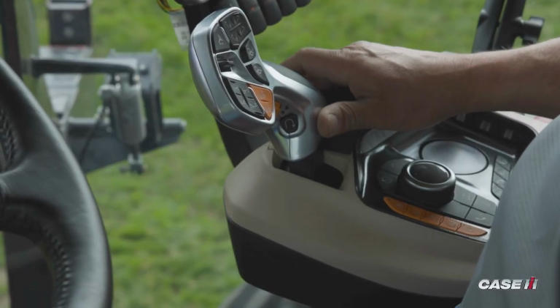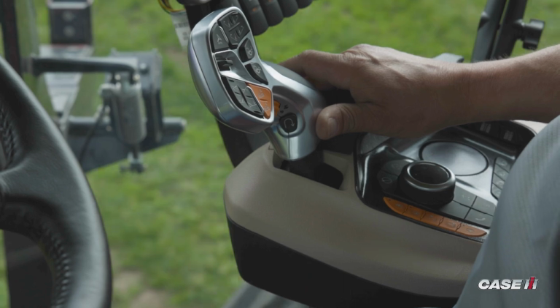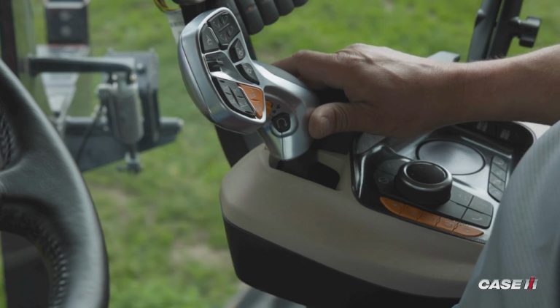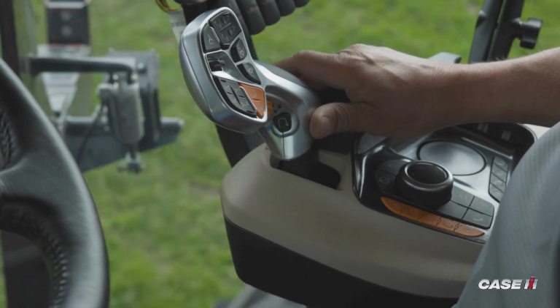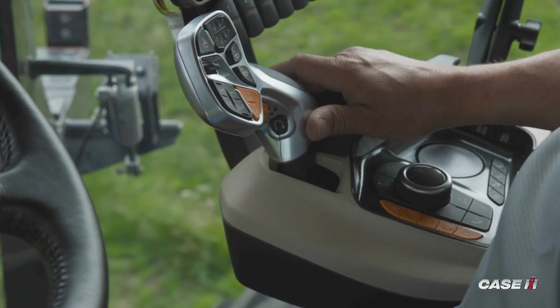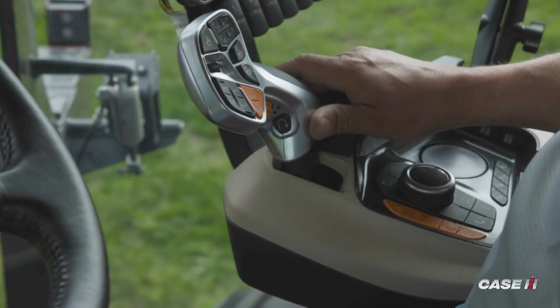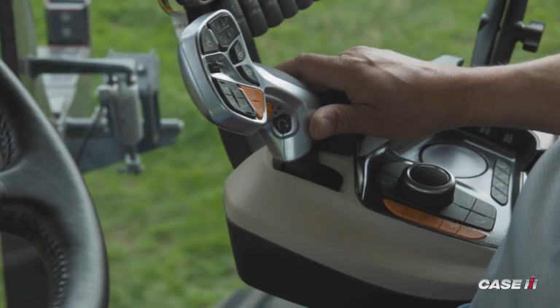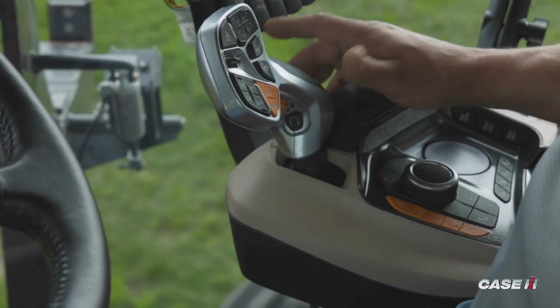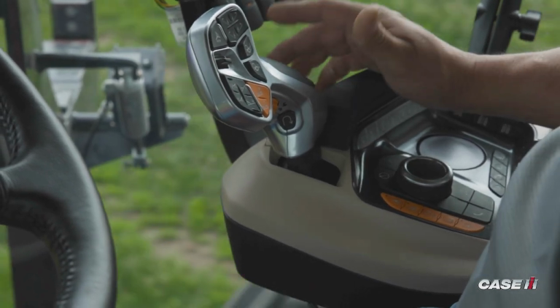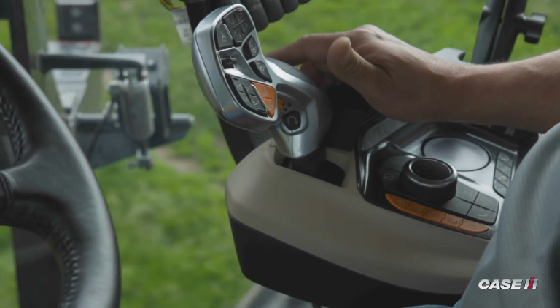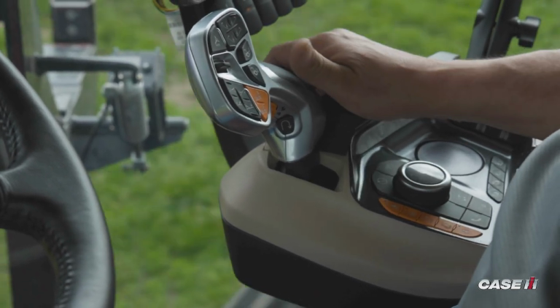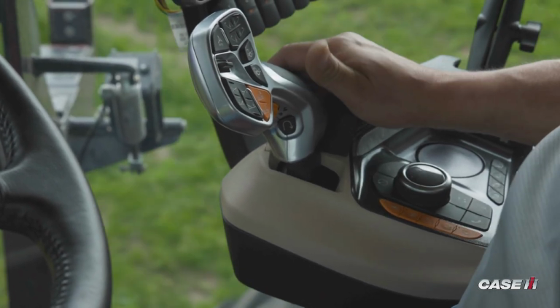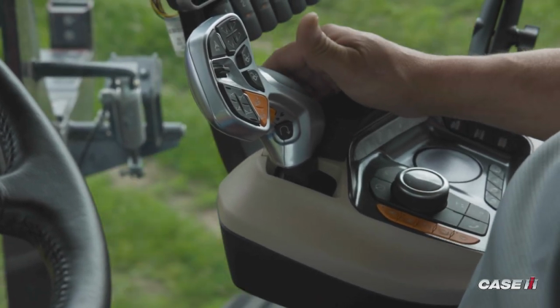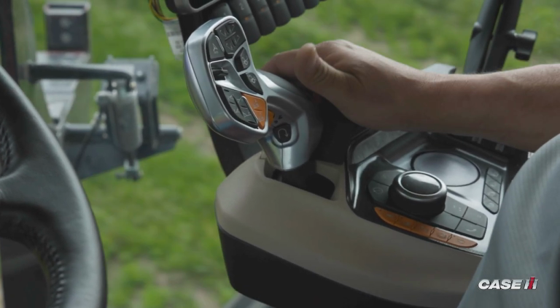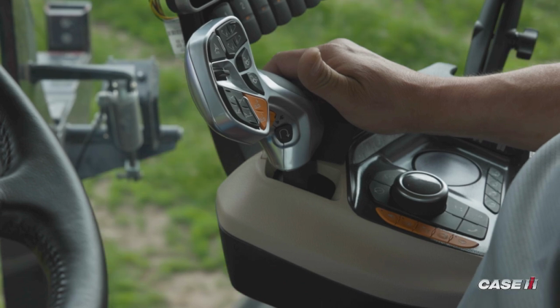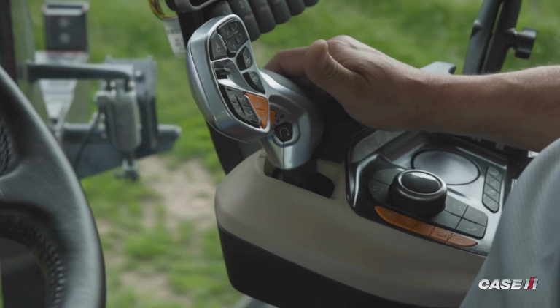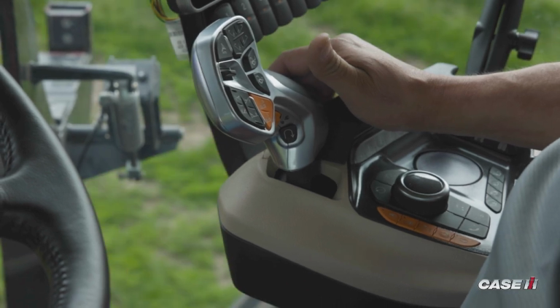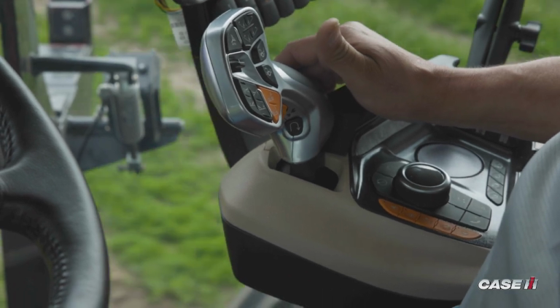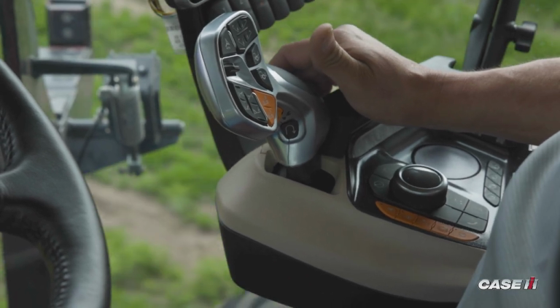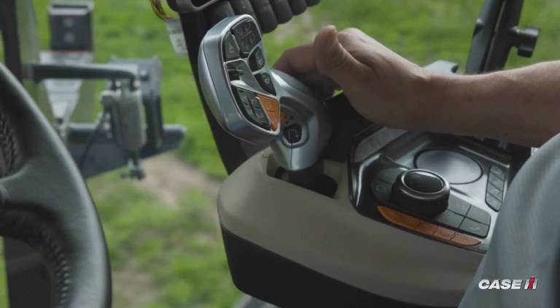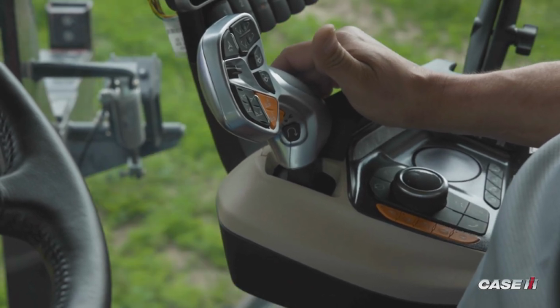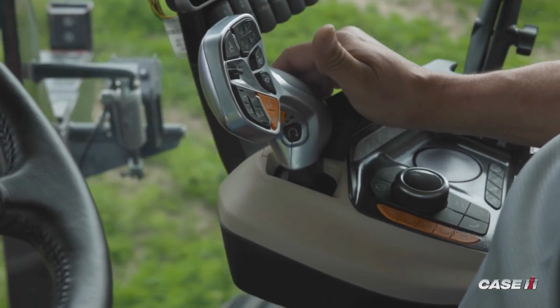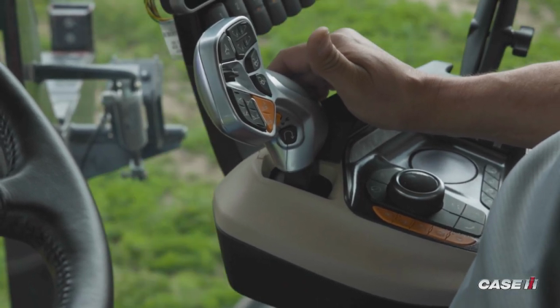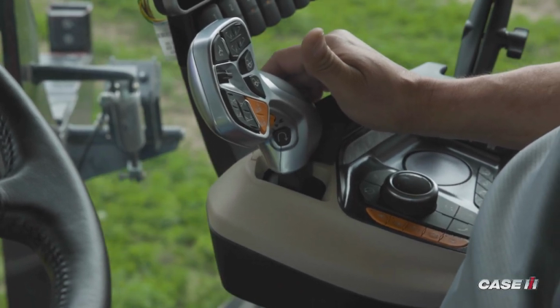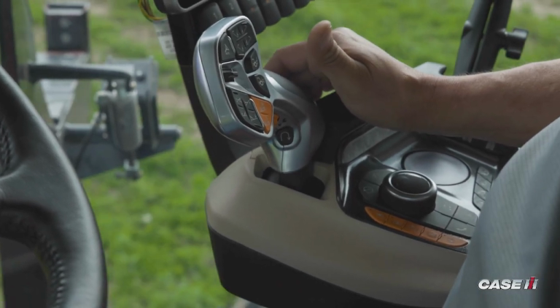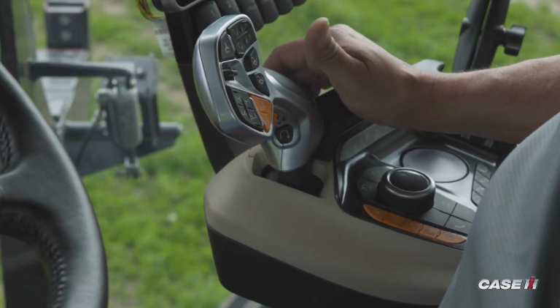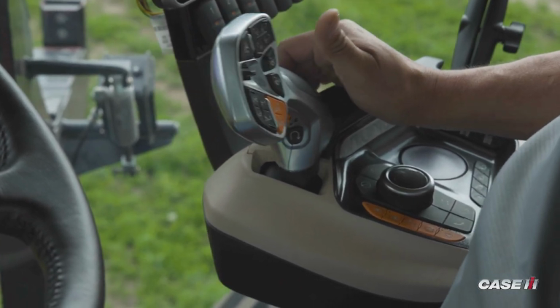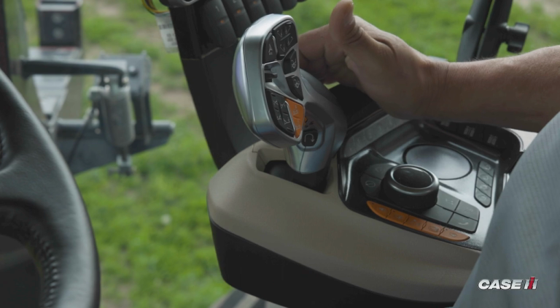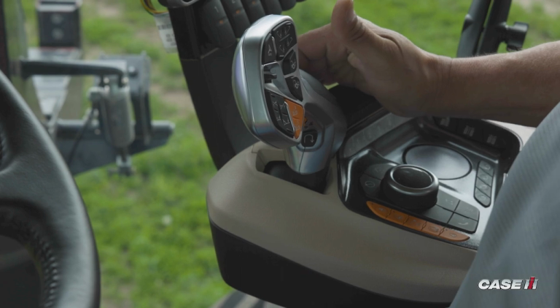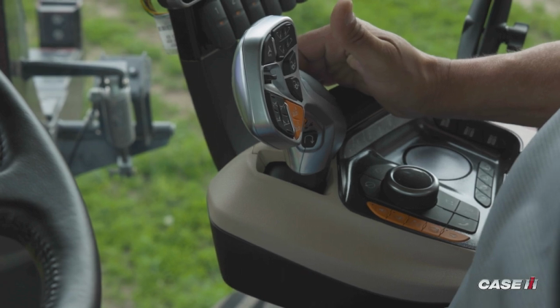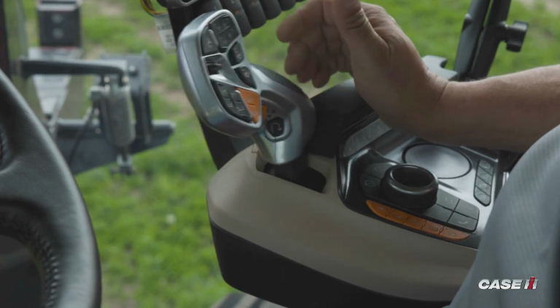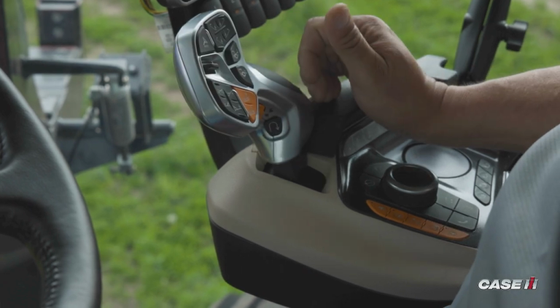The more aggressively I push, the faster it gets to speed. To slow the machine down or stop it, I pull the handle back to the end of the quadrant, stopping the machine.